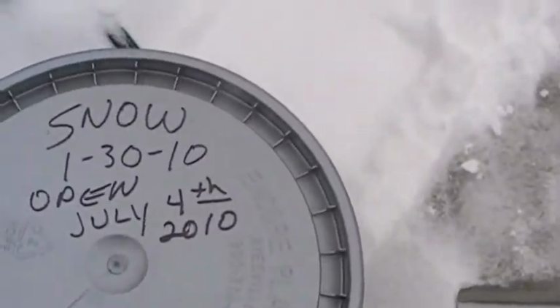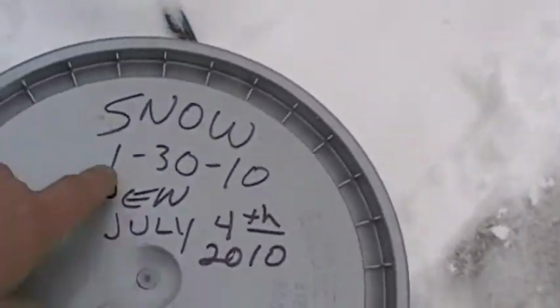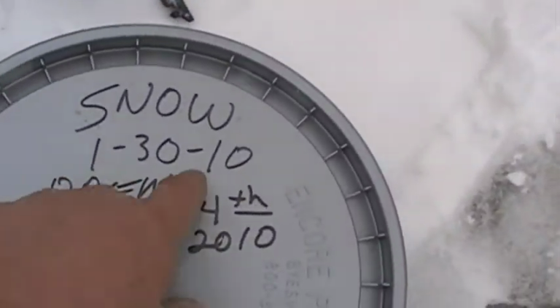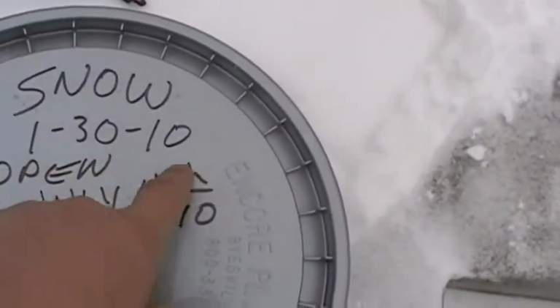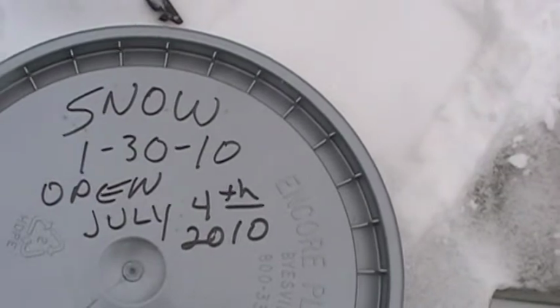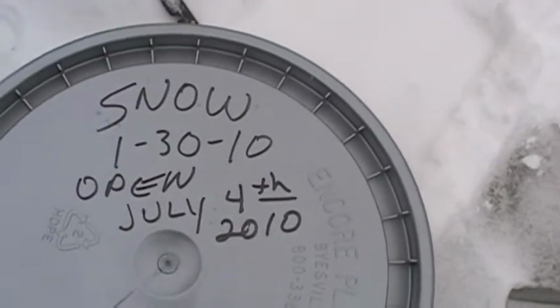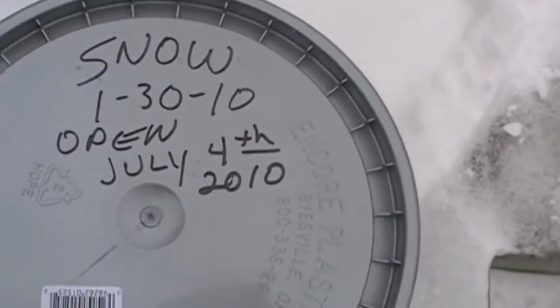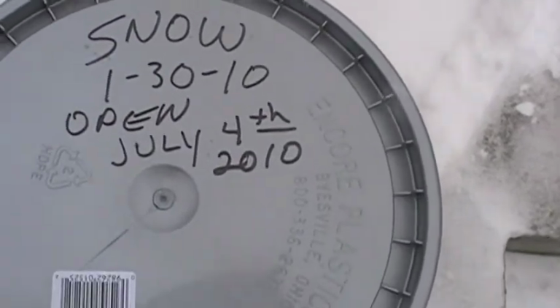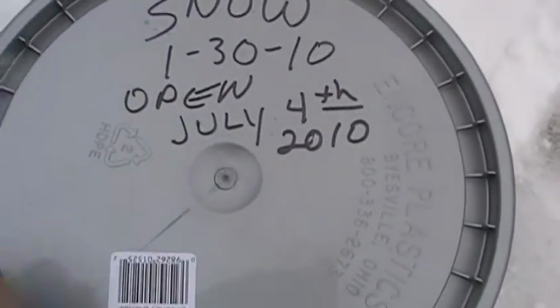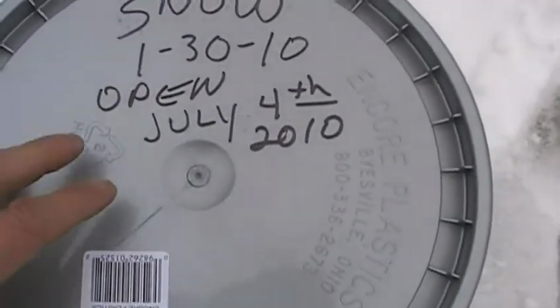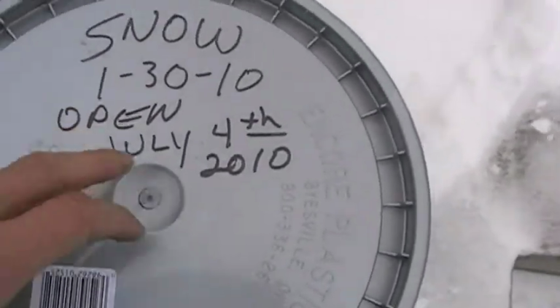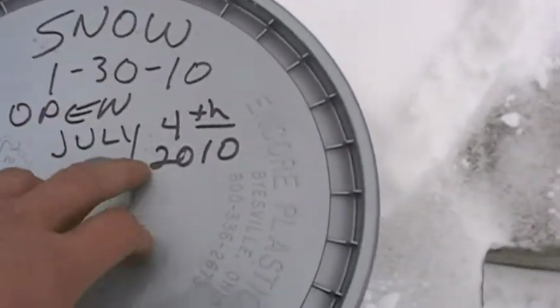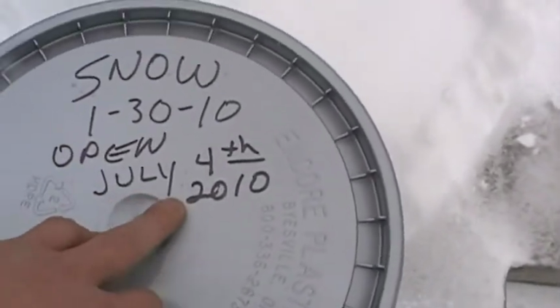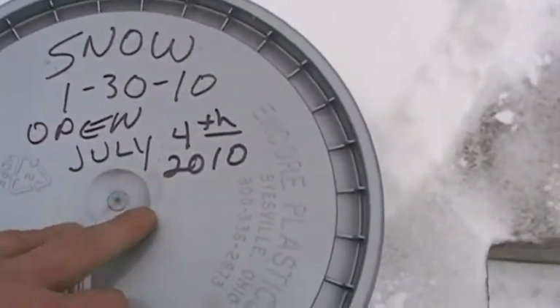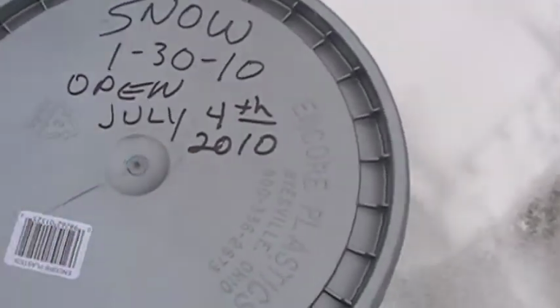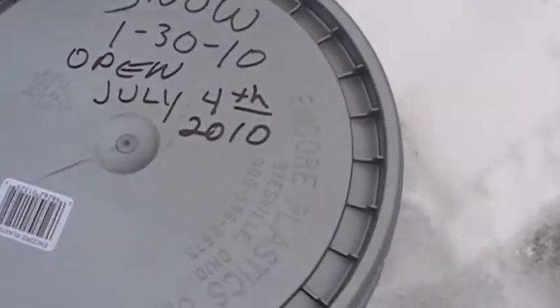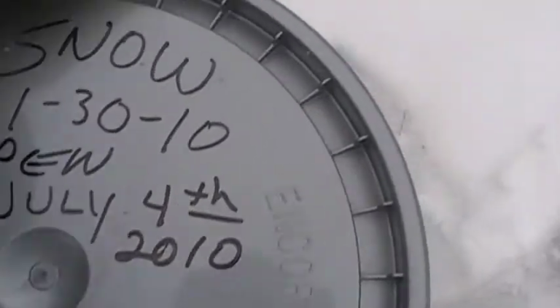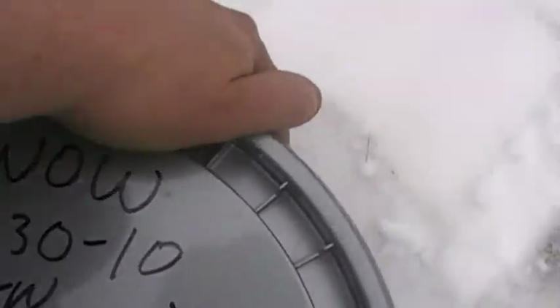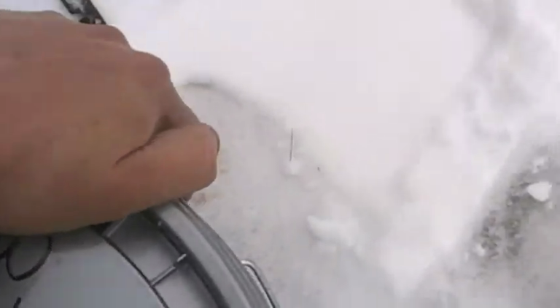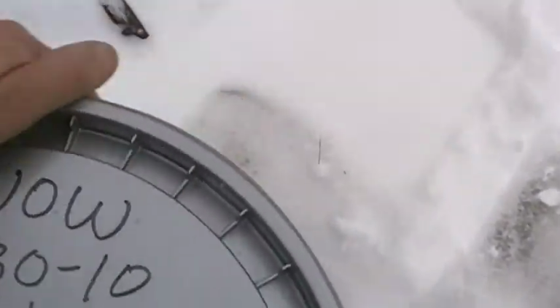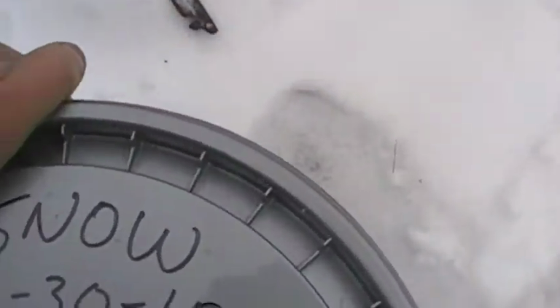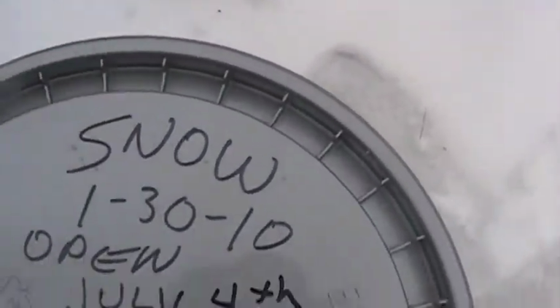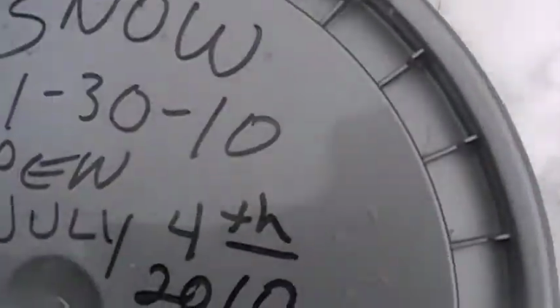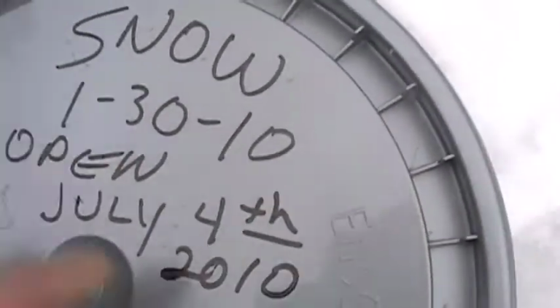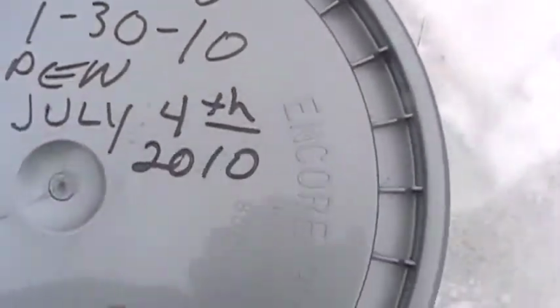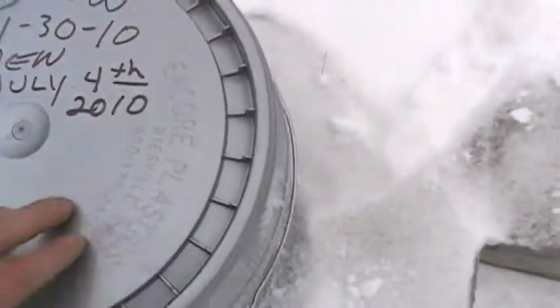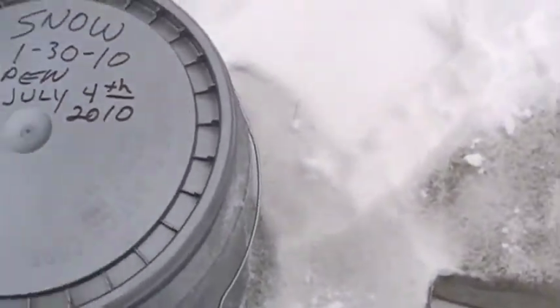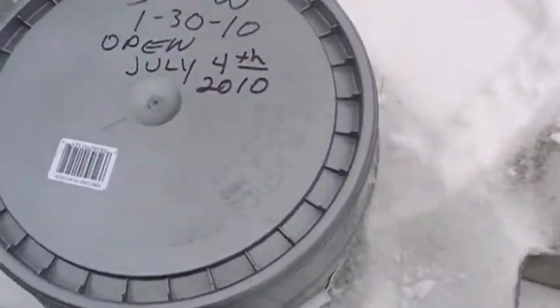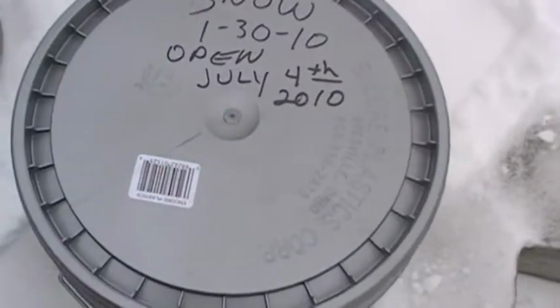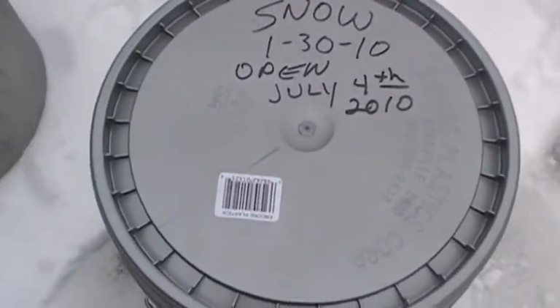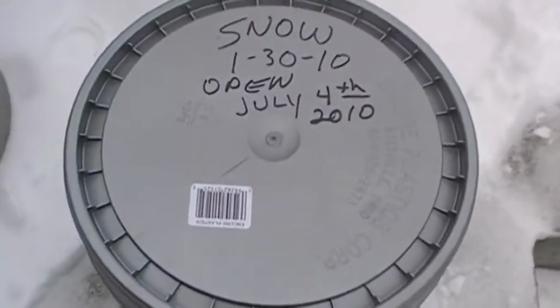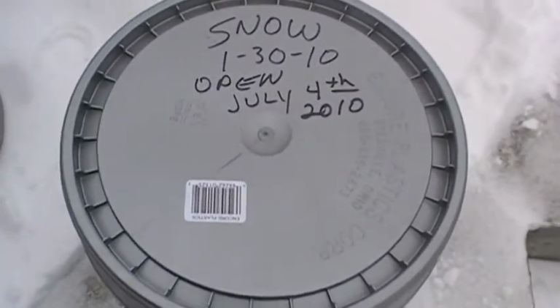Today is January 30th, 2010, Central North Carolina. I'm going to open this July the 4th. Bay leaf seems to be working pretty good on keeping bugs and stuff out.